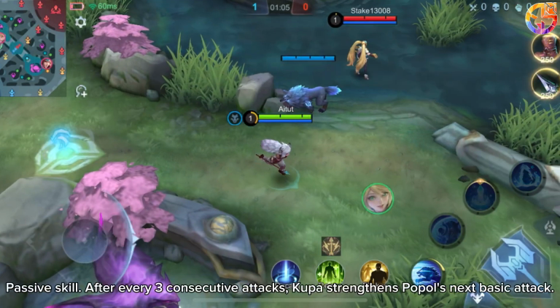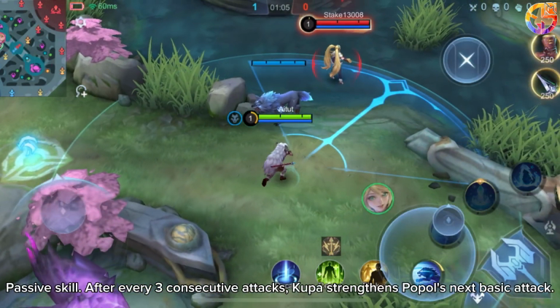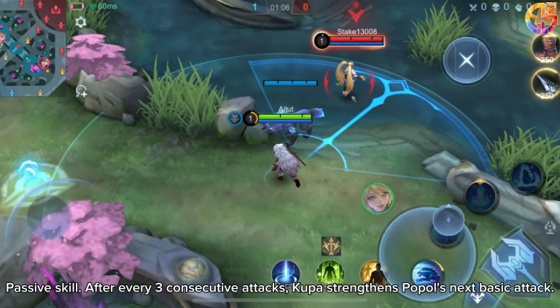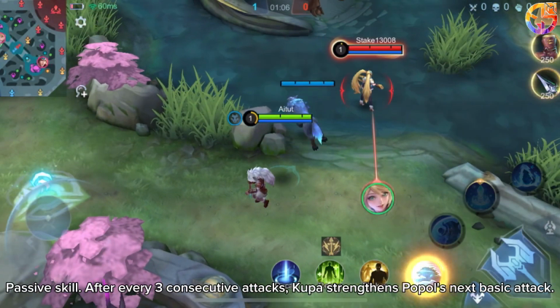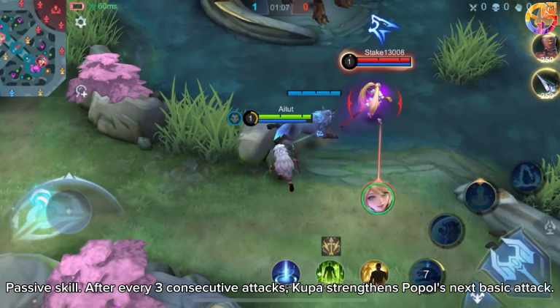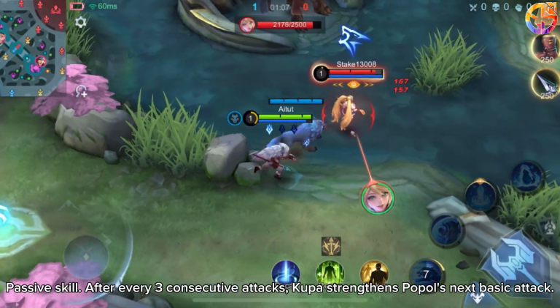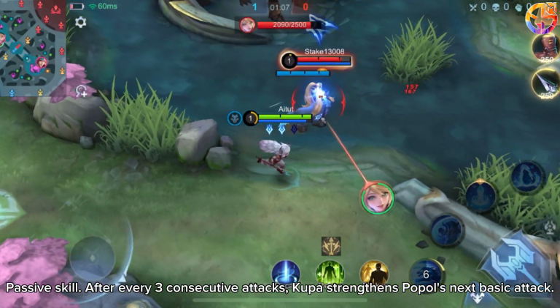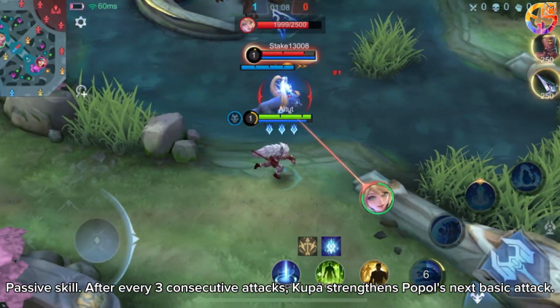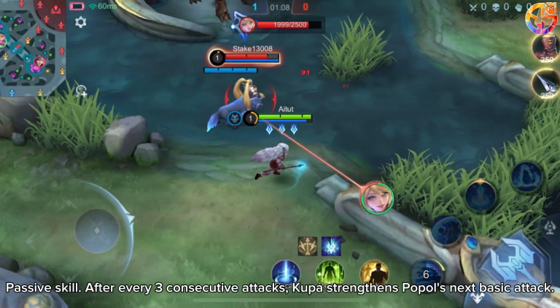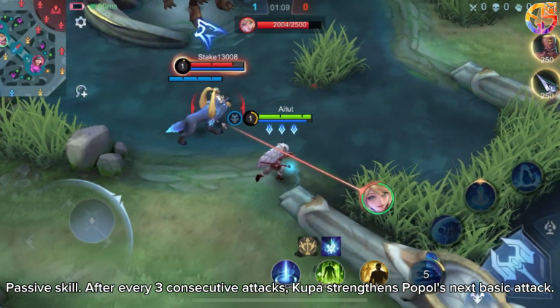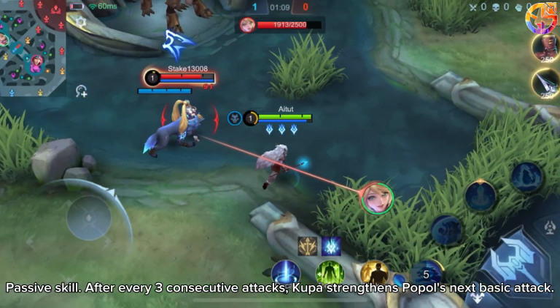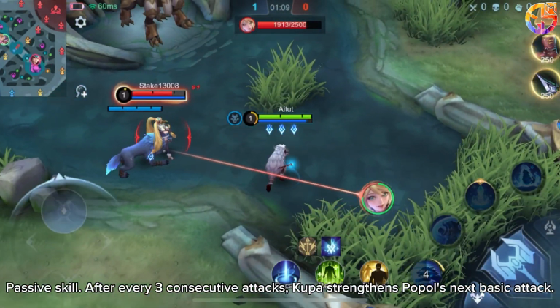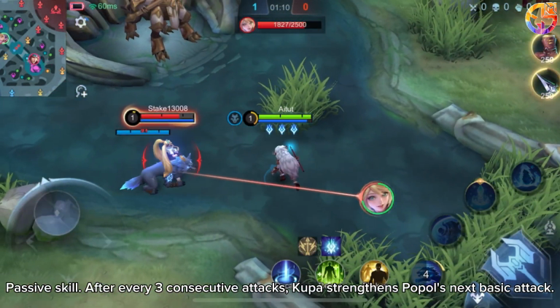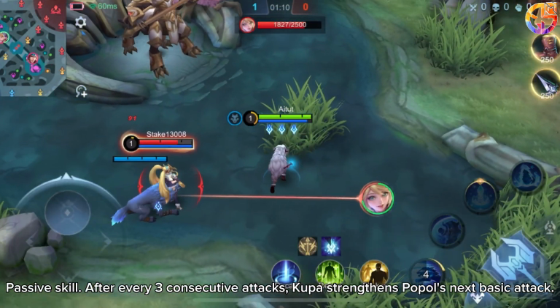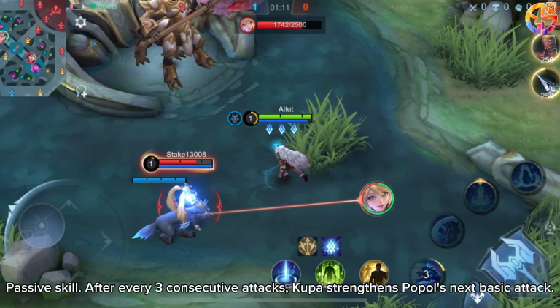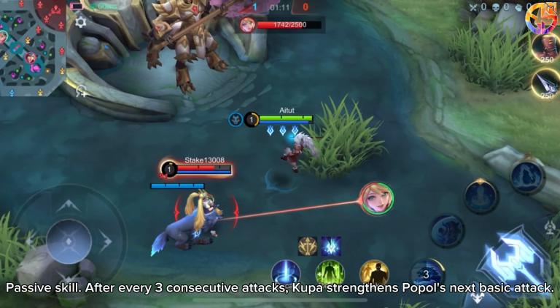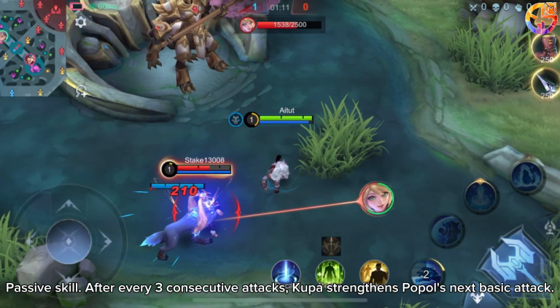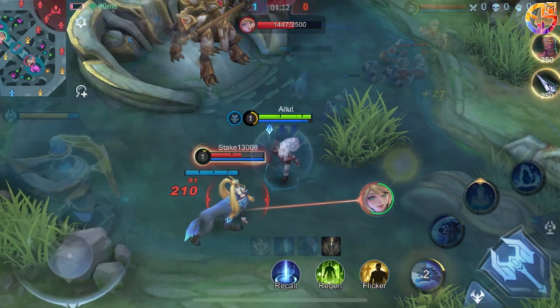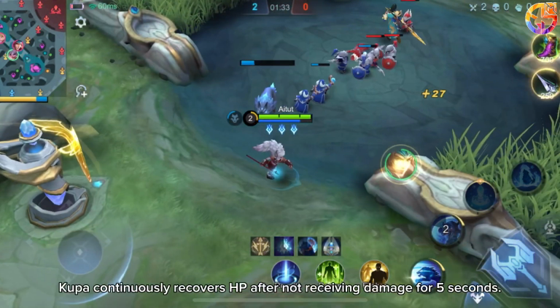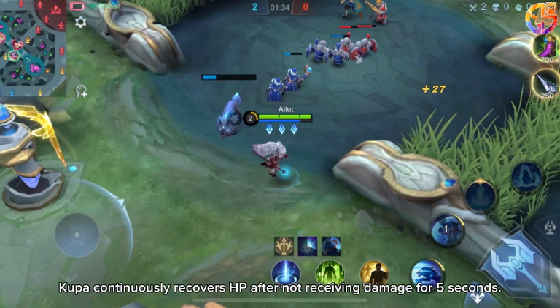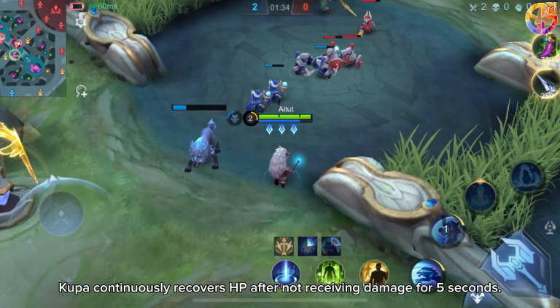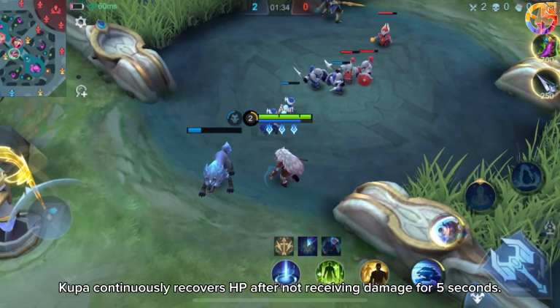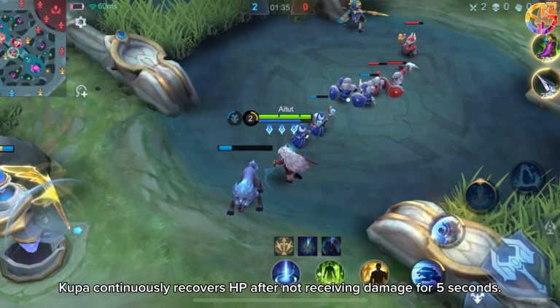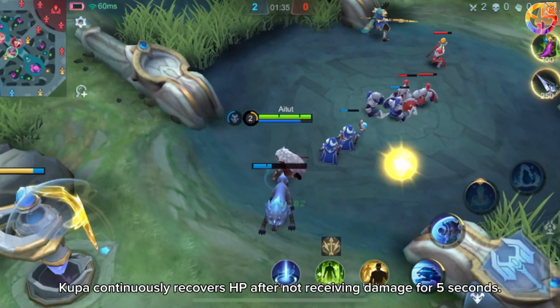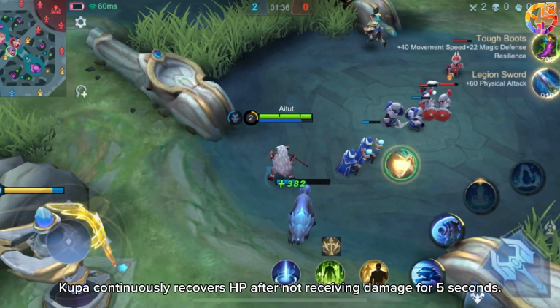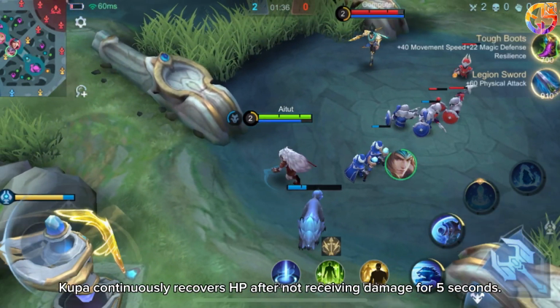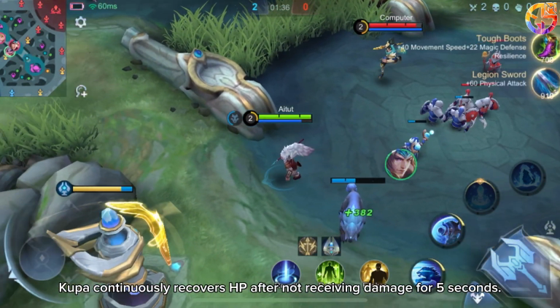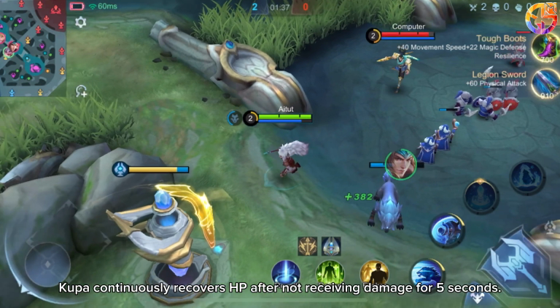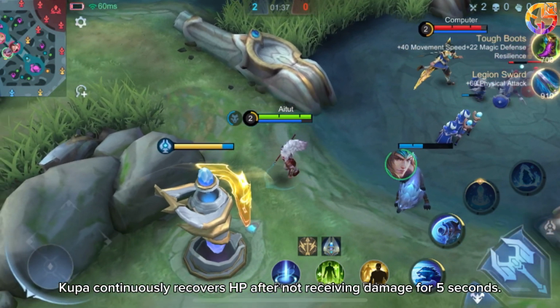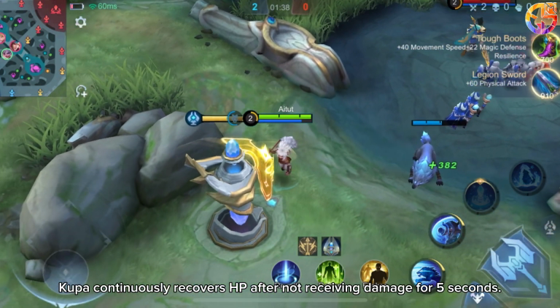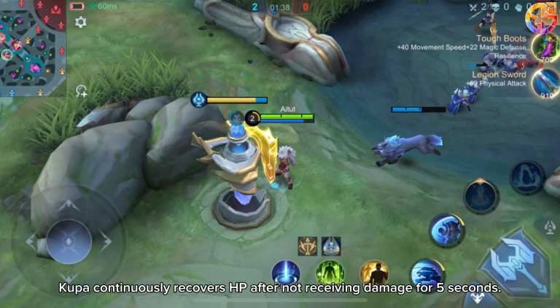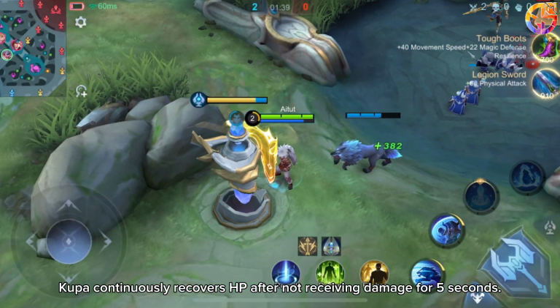Passive skill: After every three consecutive attacks, Kewpa strengthens Papal's next basic attack. Kewpa also continuously recovers HP after not receiving damage for 5 seconds.